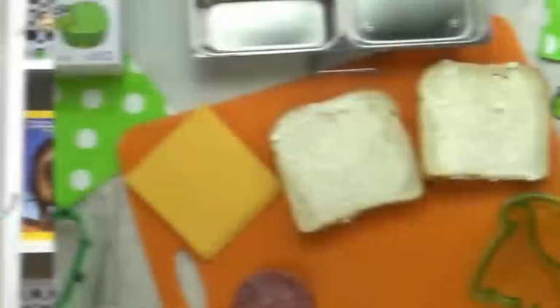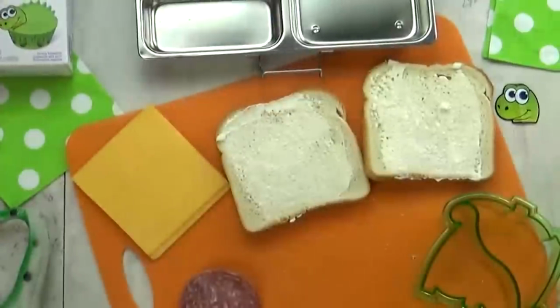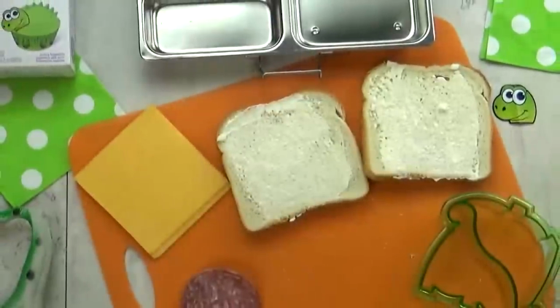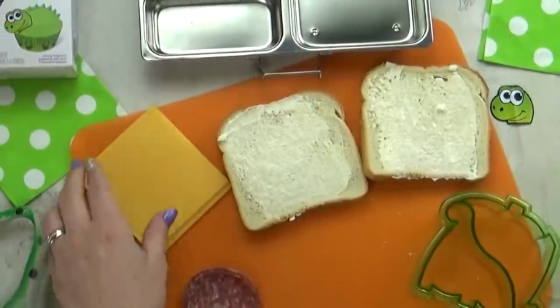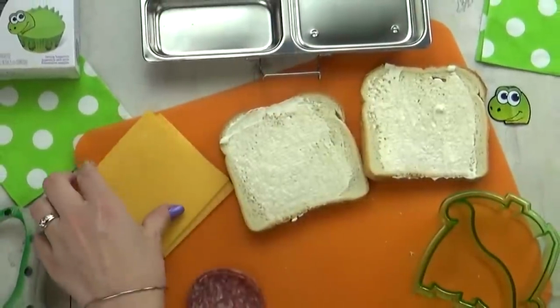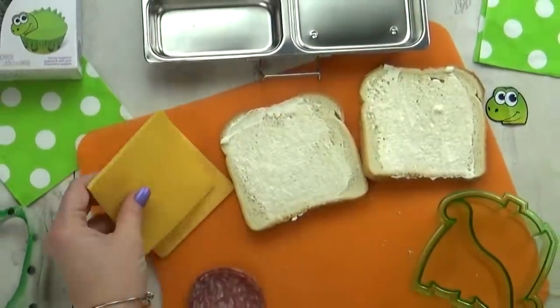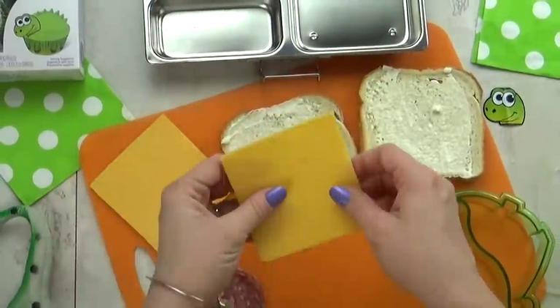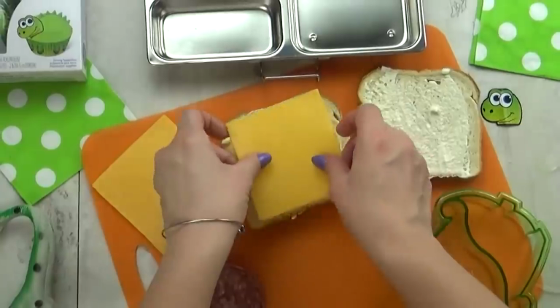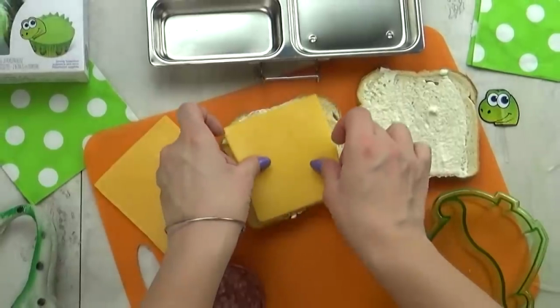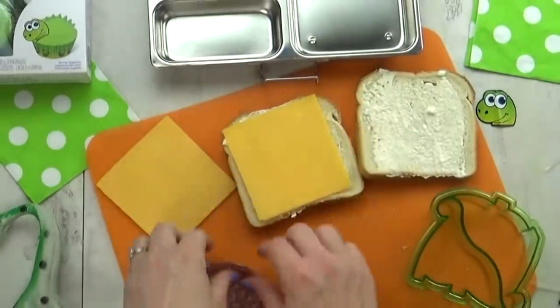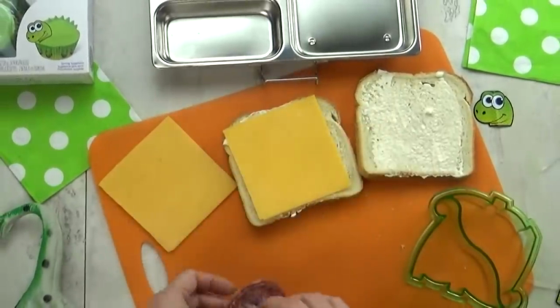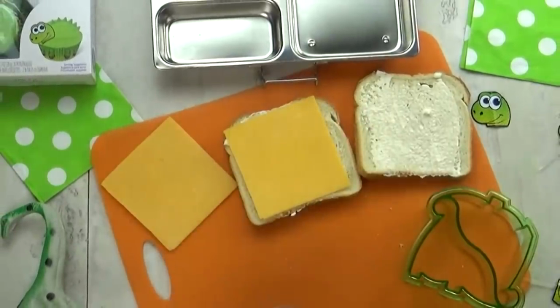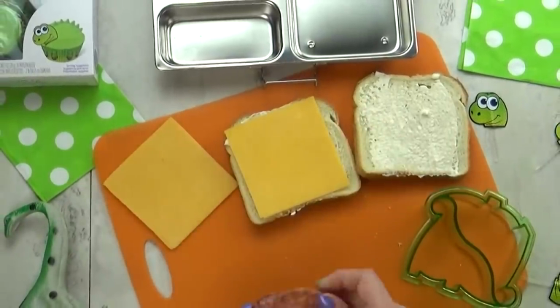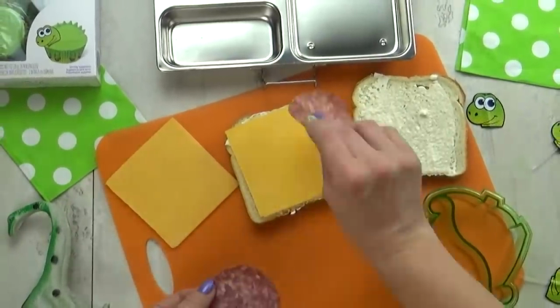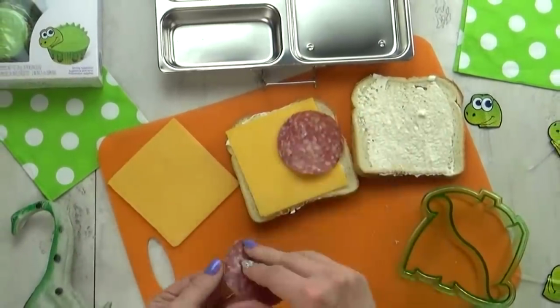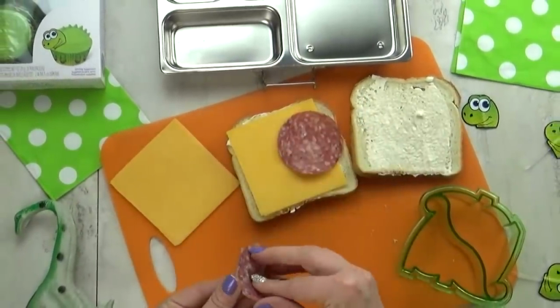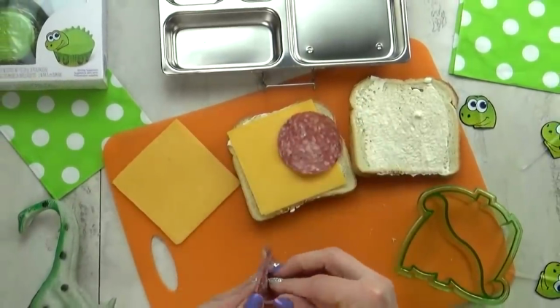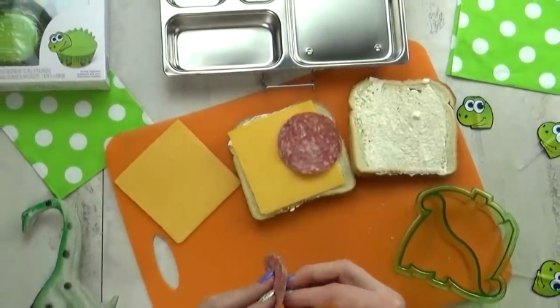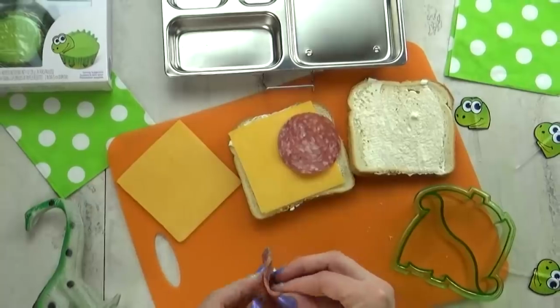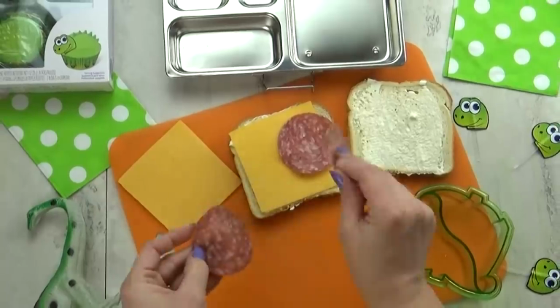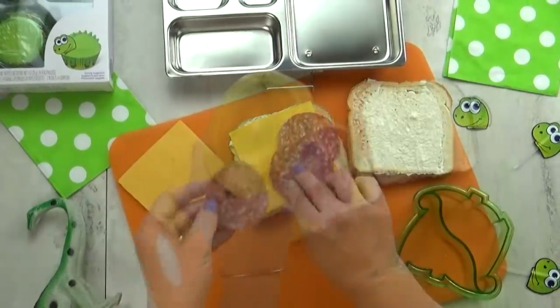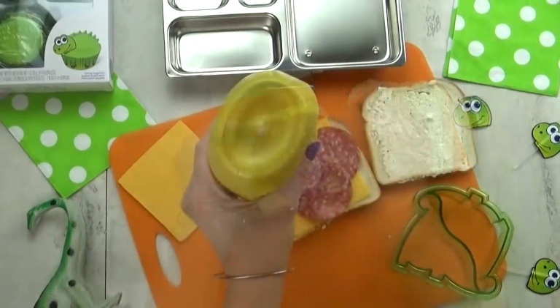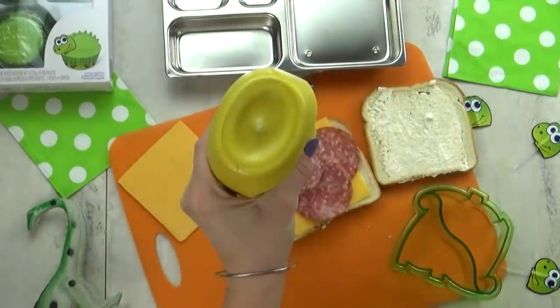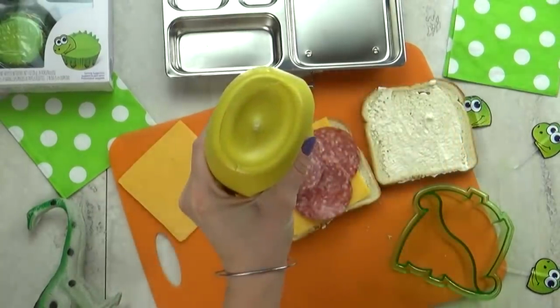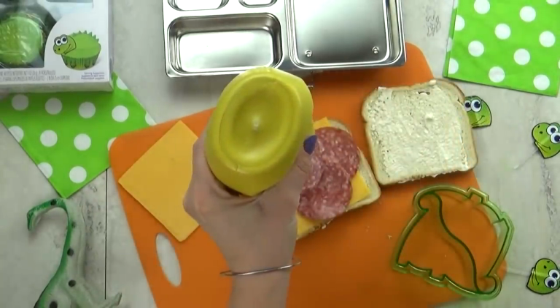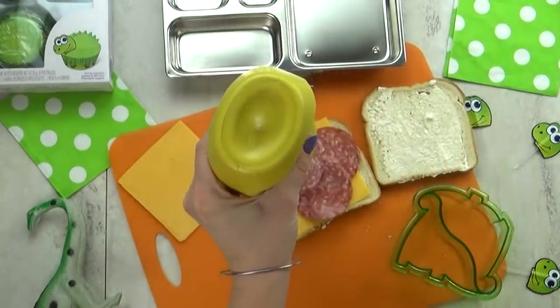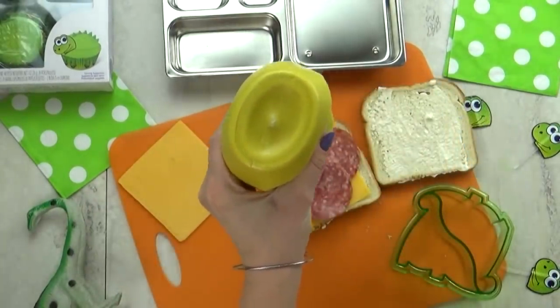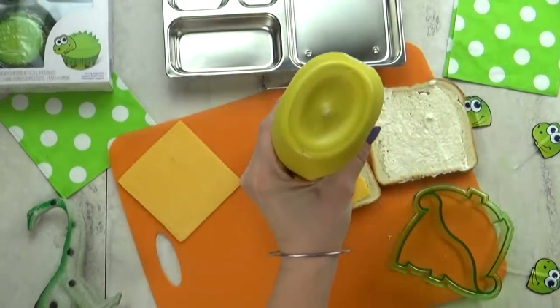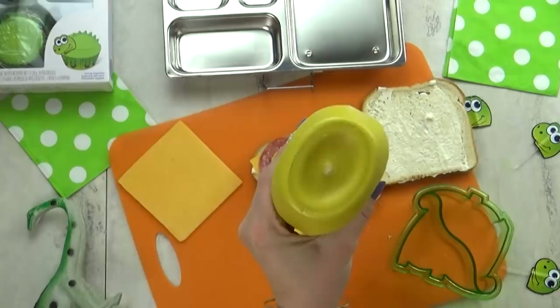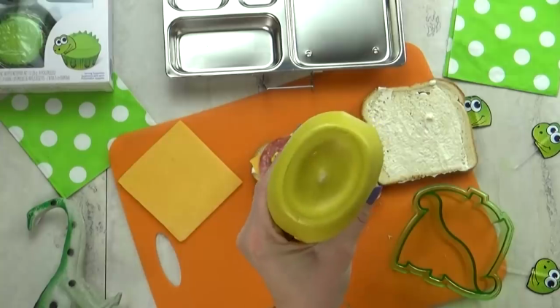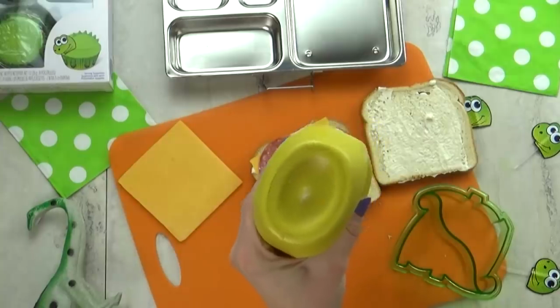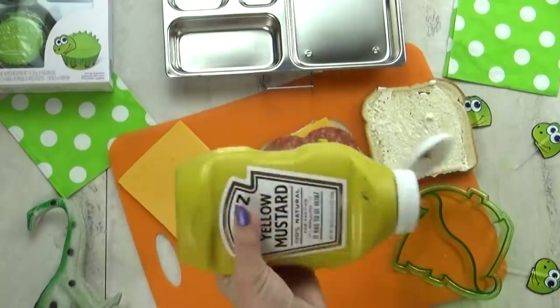For Lily's lunch today, I'm gonna start by making her a sandwich. This is gonna have cheddar cheese and salami, a little bit of mayo, and a little bit of mustard because she loves mustard — she's my only kid that does.